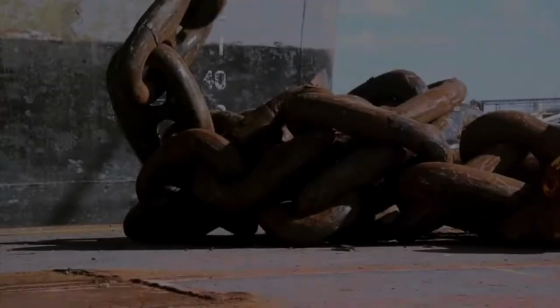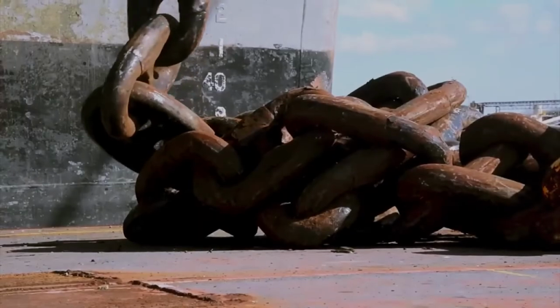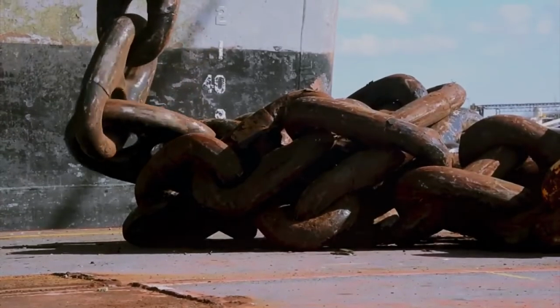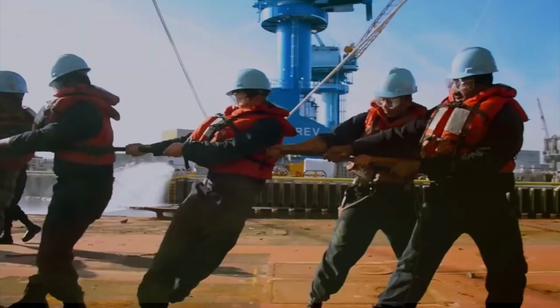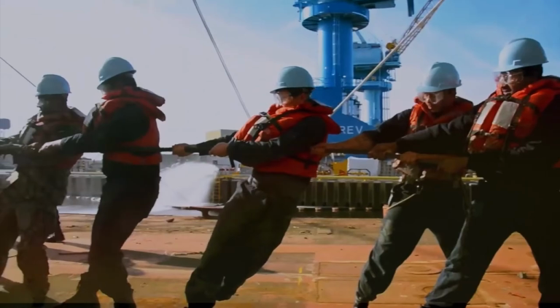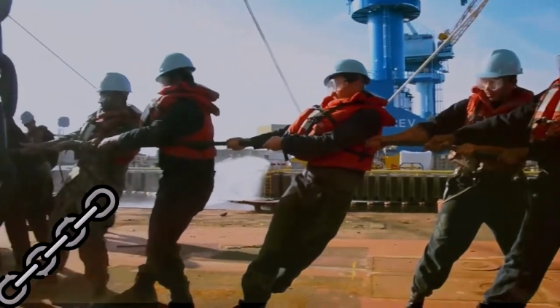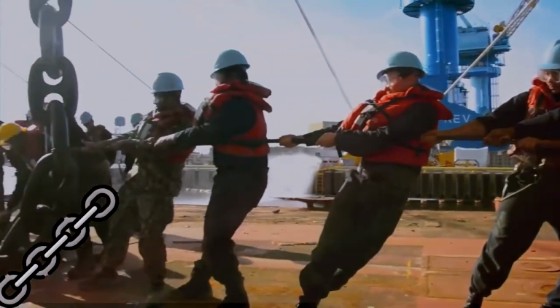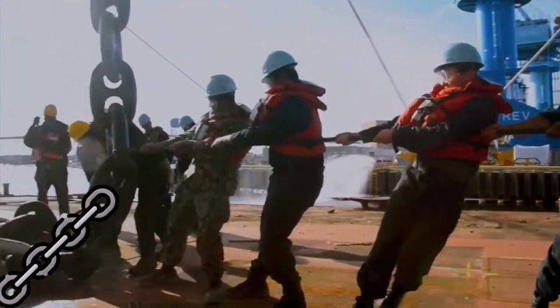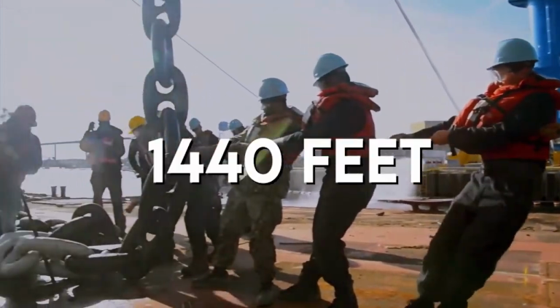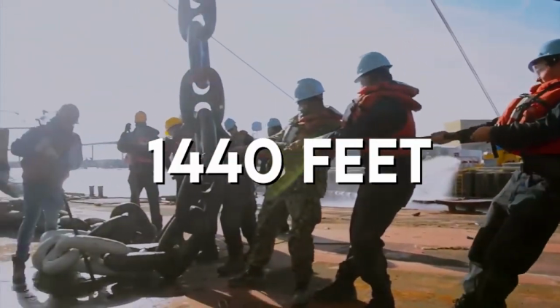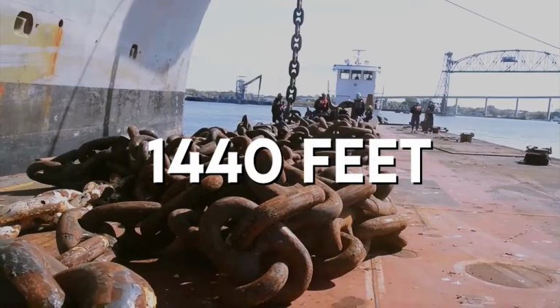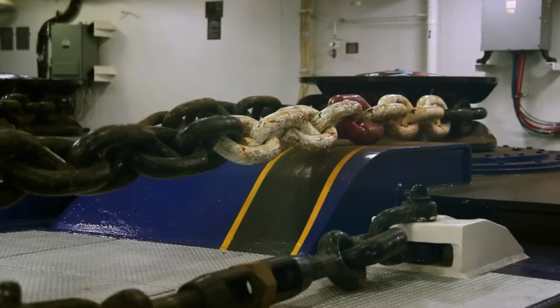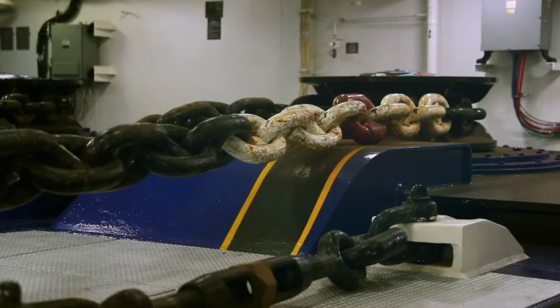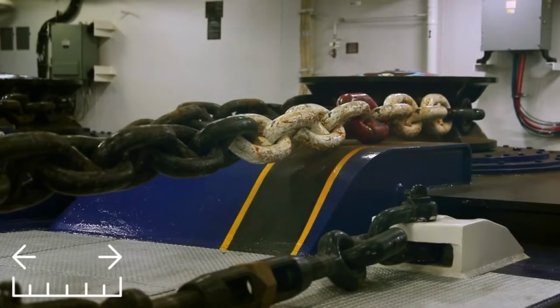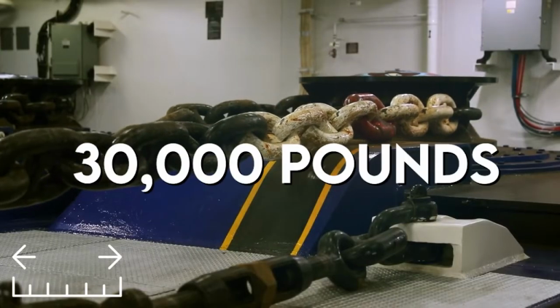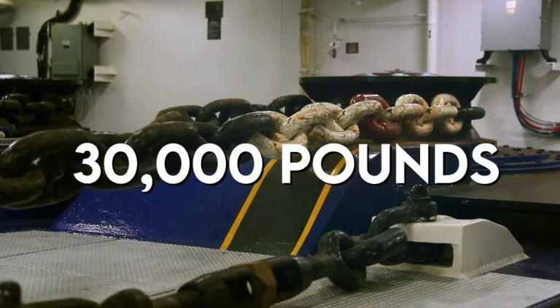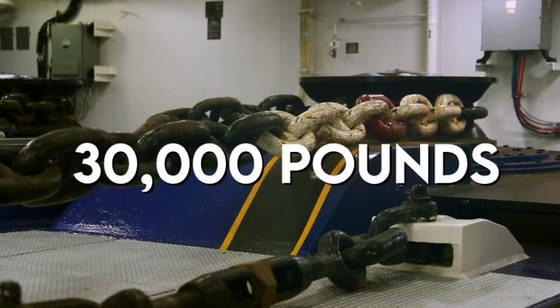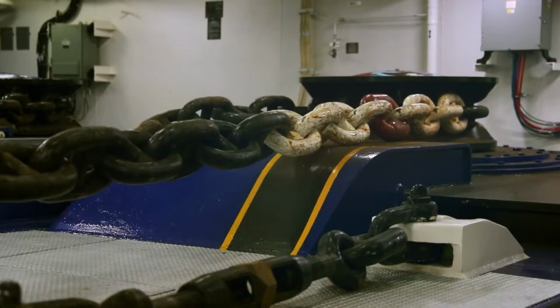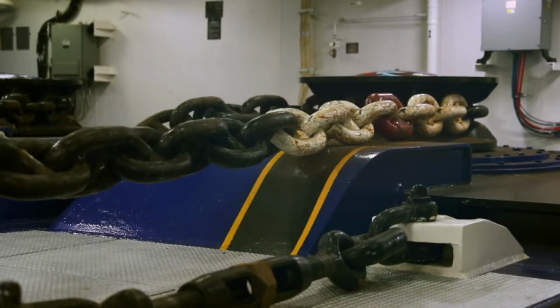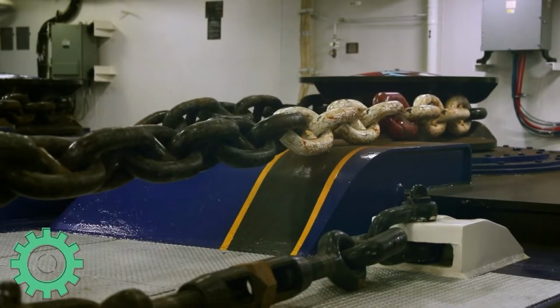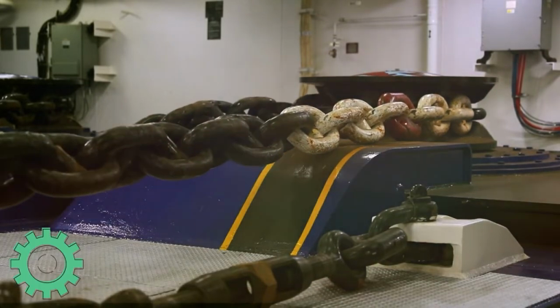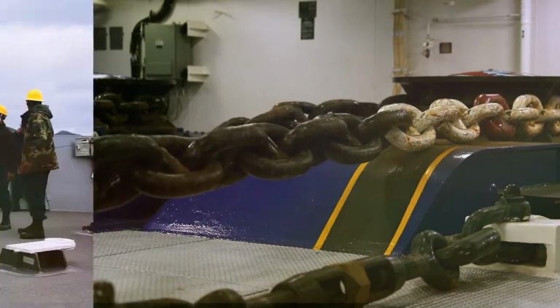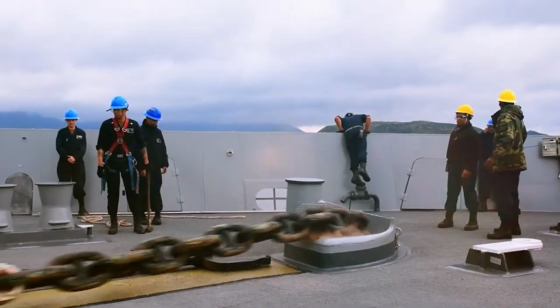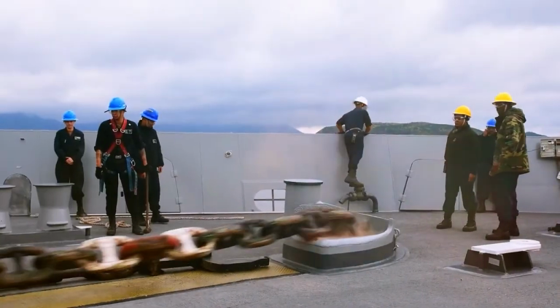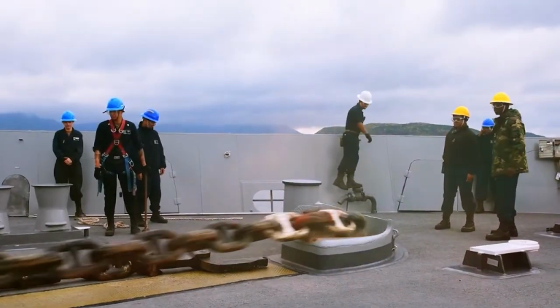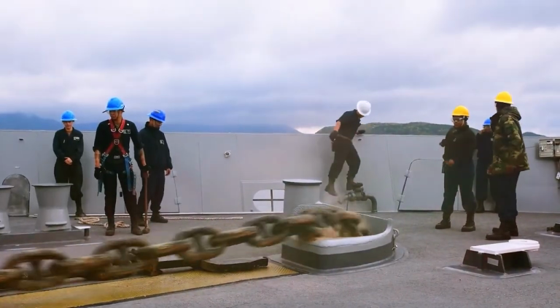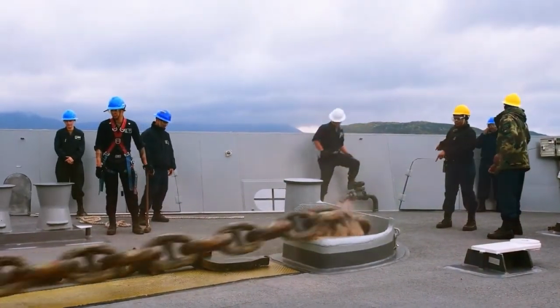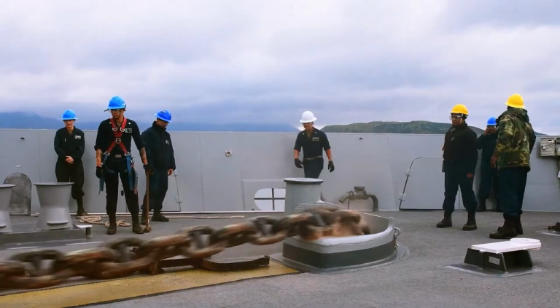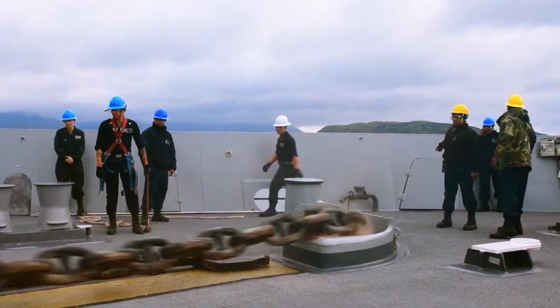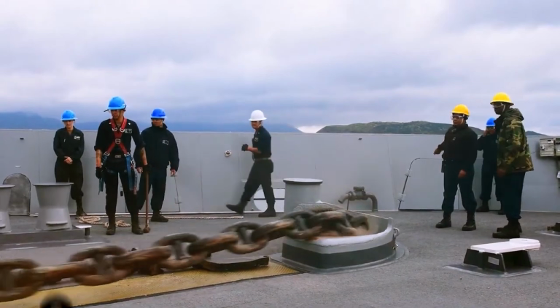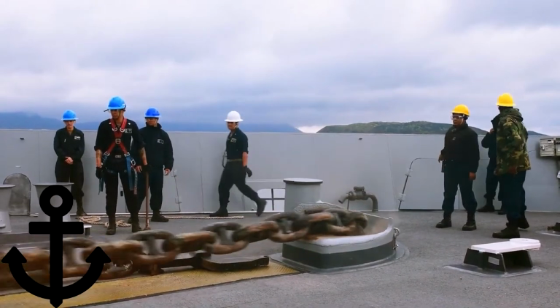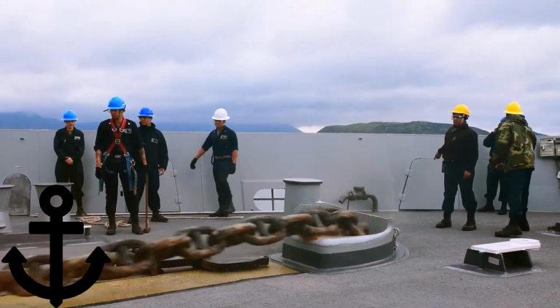A common aircraft carrier anchor has a chain that is around 1,440 feet long and weighs about 30,000 pounds. Given the importance of their function, these parts must be frequently evaluated using procedures like the anchor drop test.